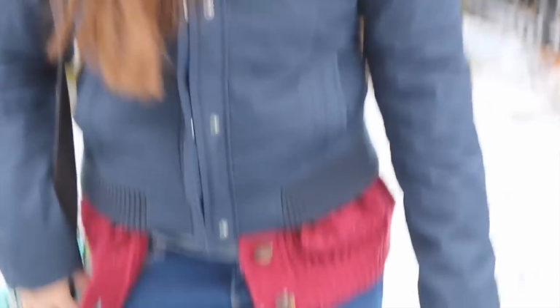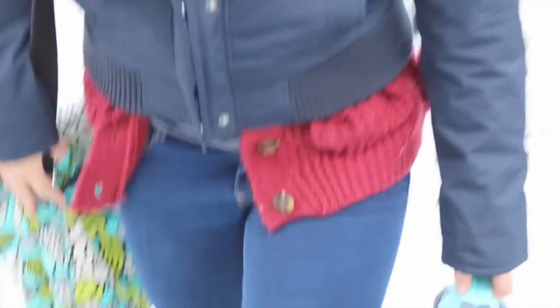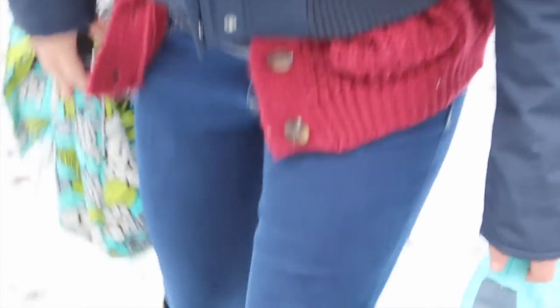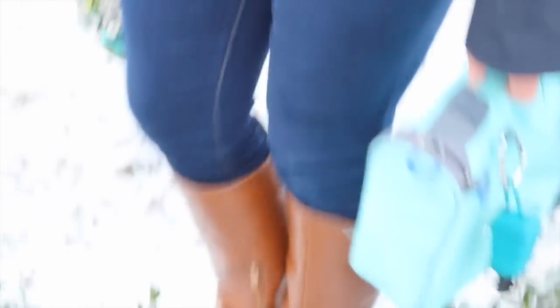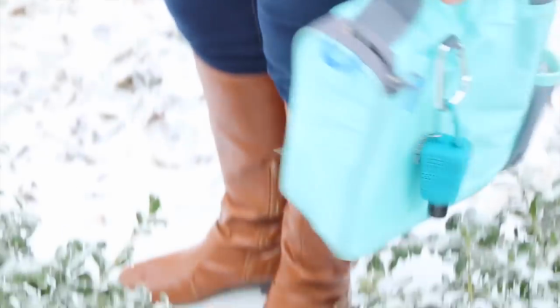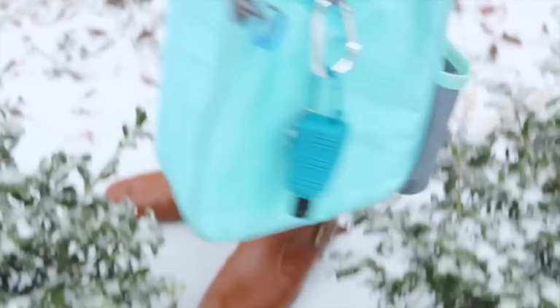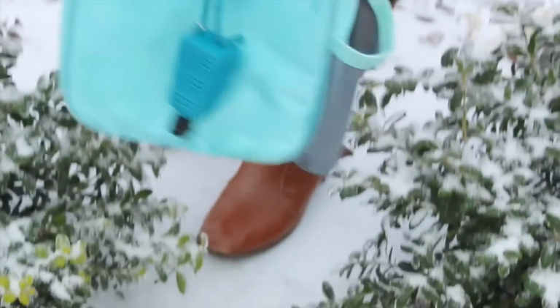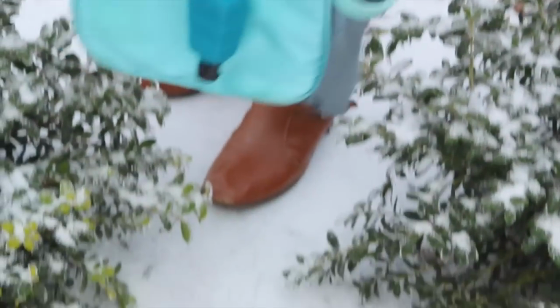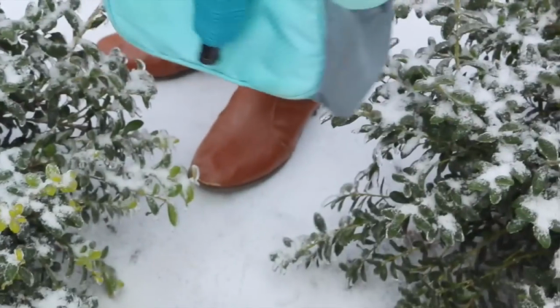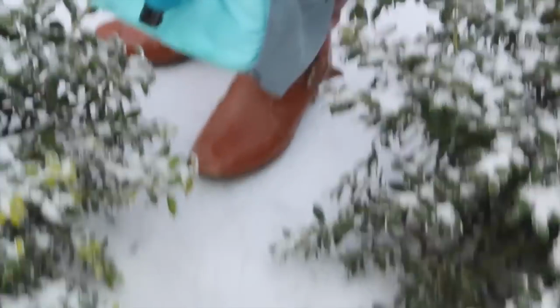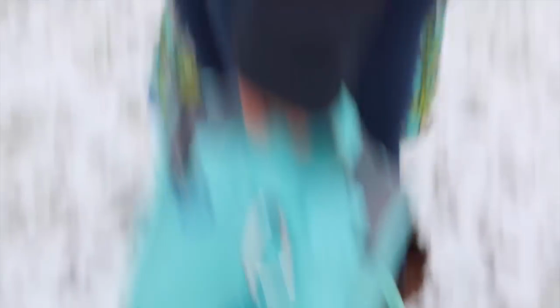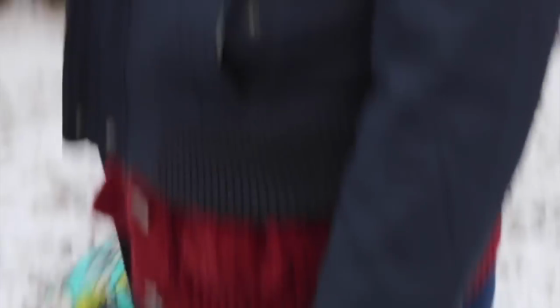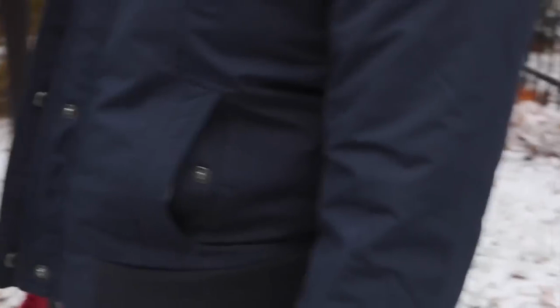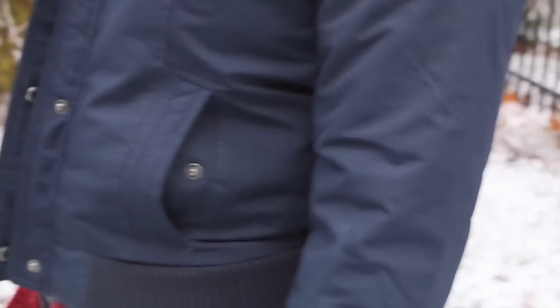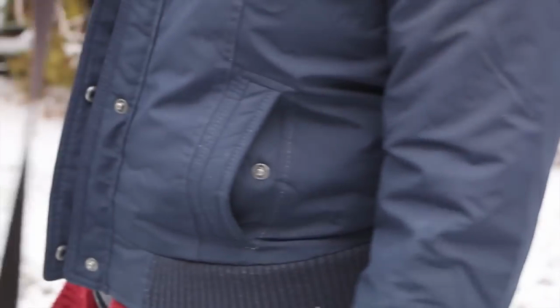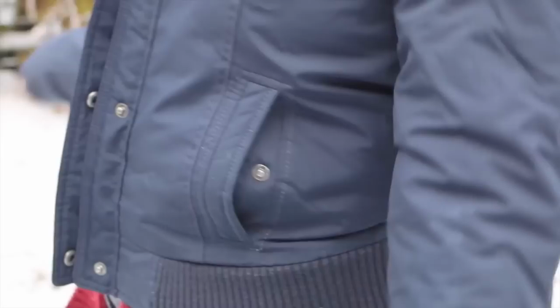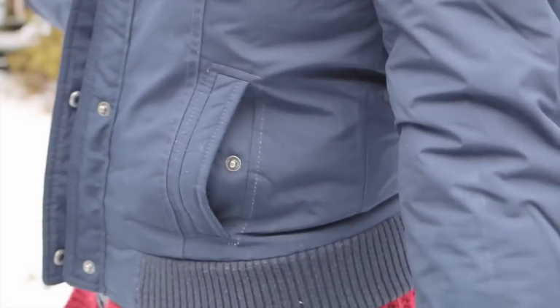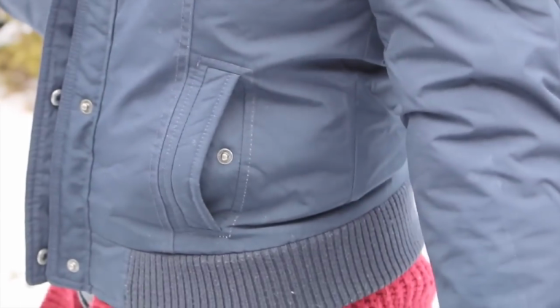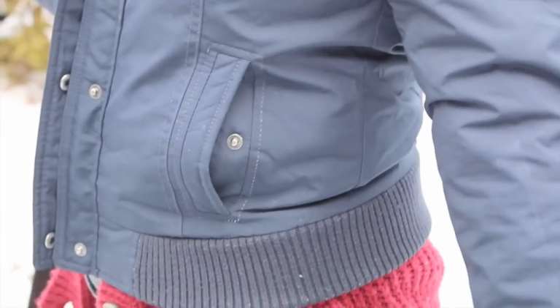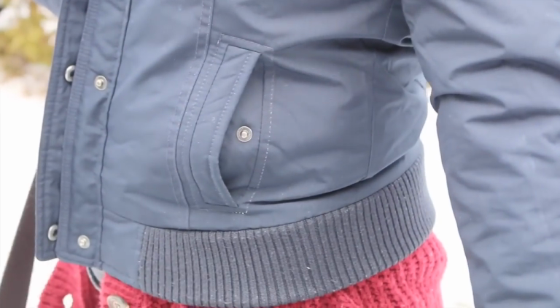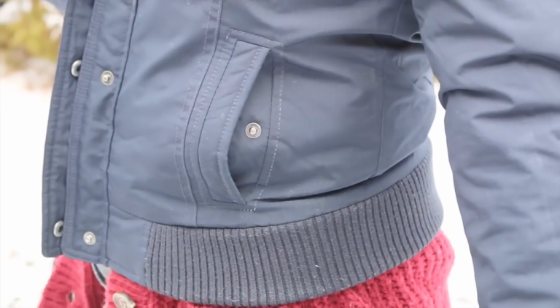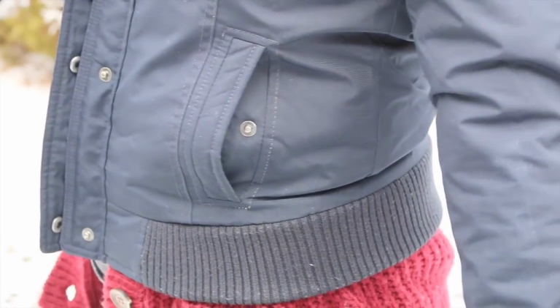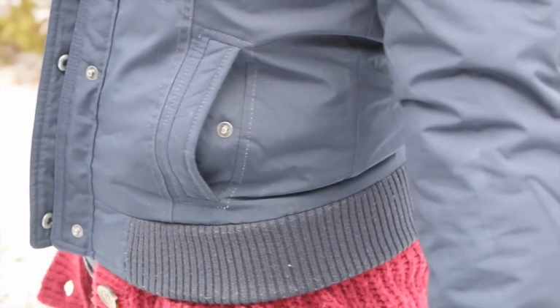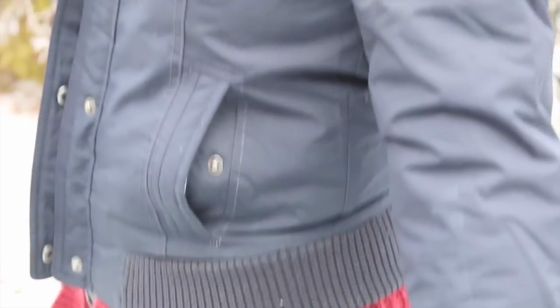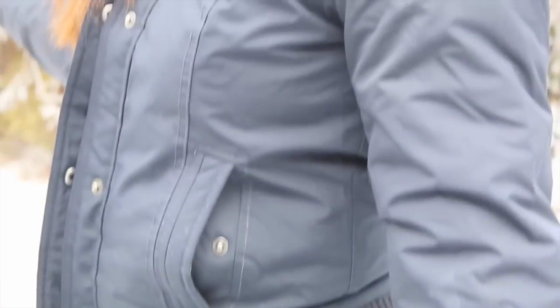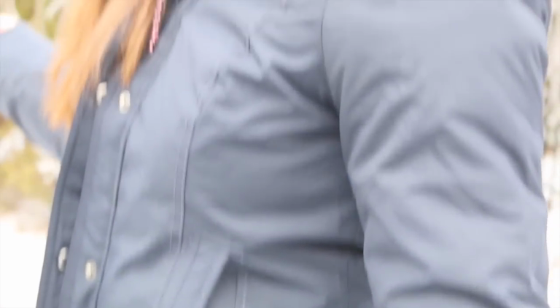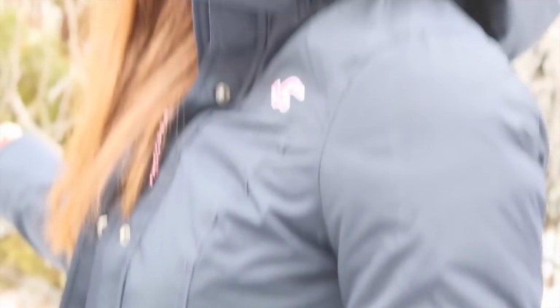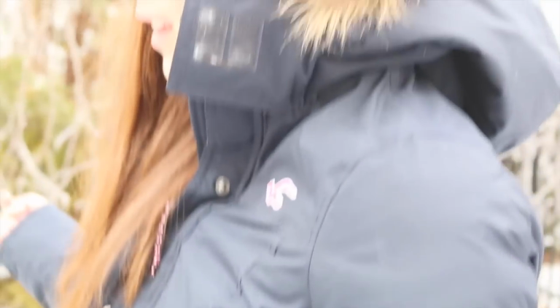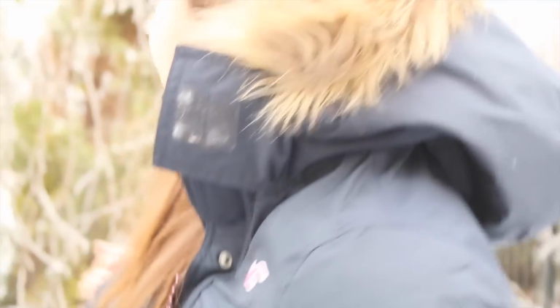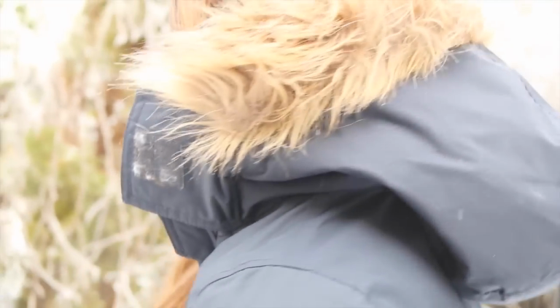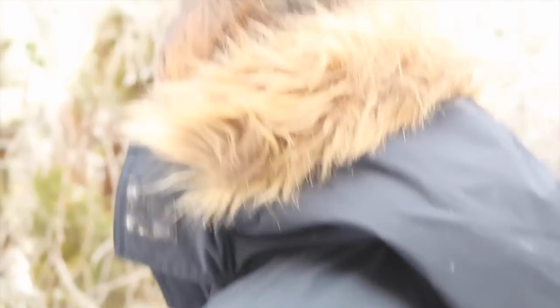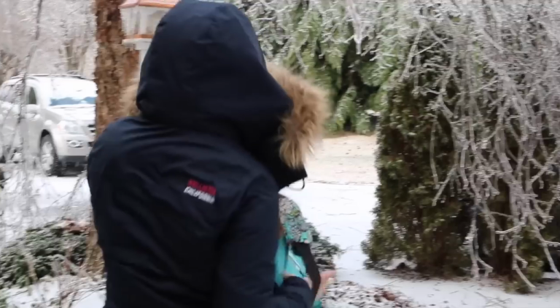I usually have to wear a uniform to school, but on Fridays we can wear jeans and t-shirts, so that's what I'm wearing now. It's not cute at all, so I'm not going to talk about my outfit — but that's my school clothing.